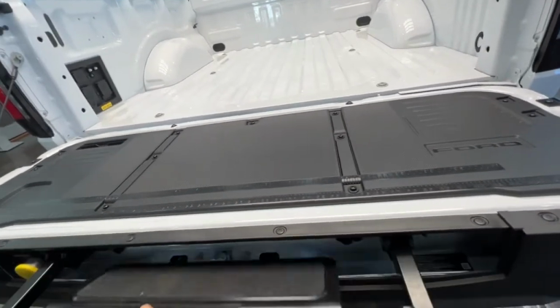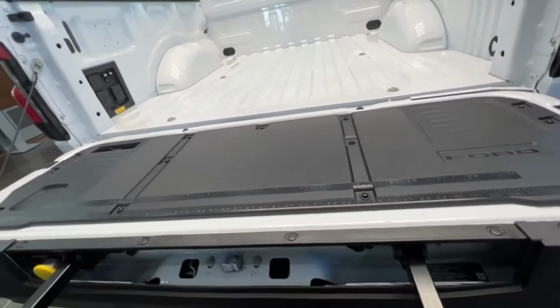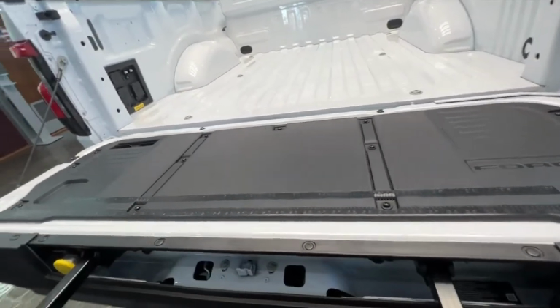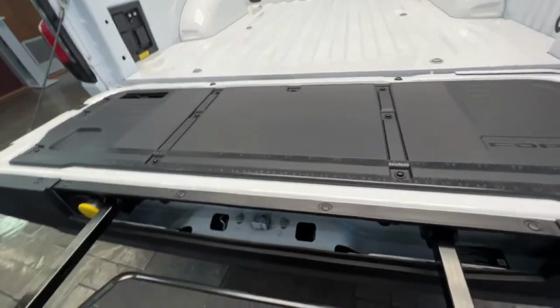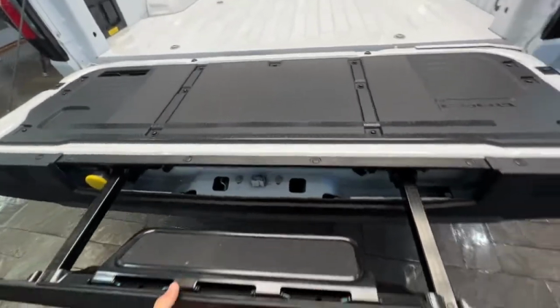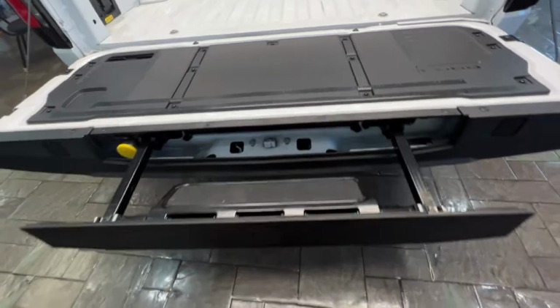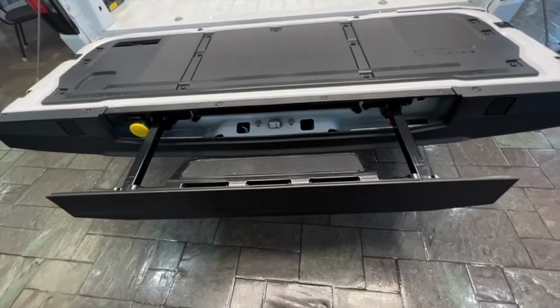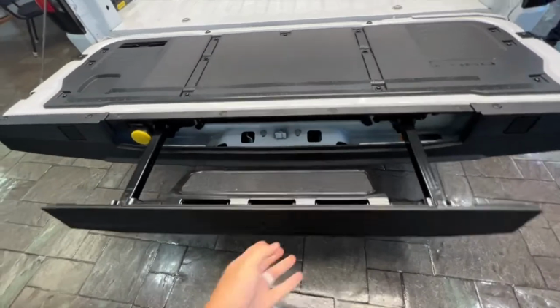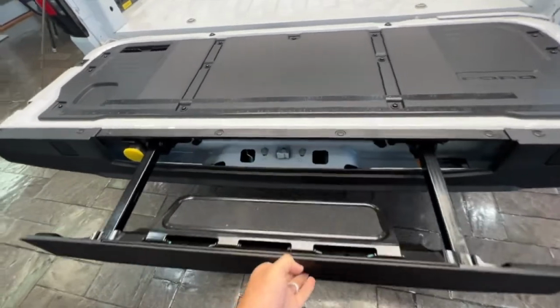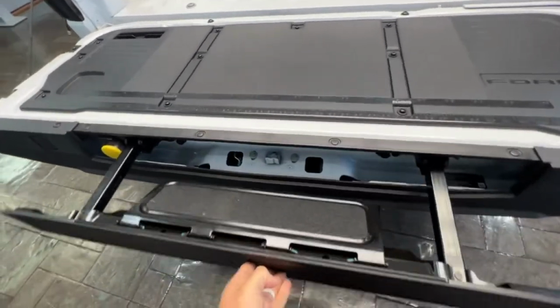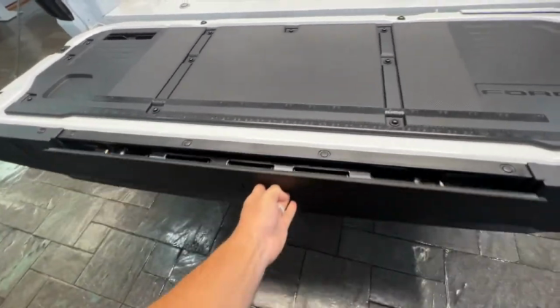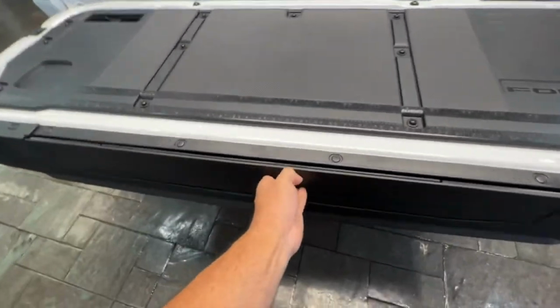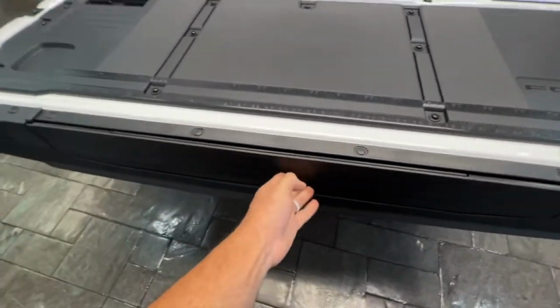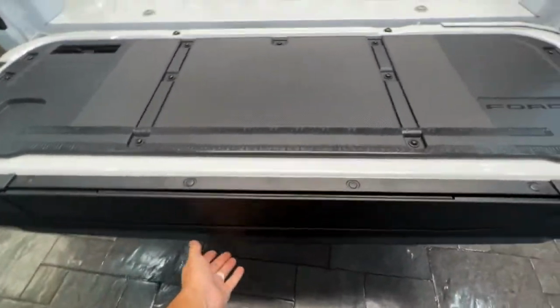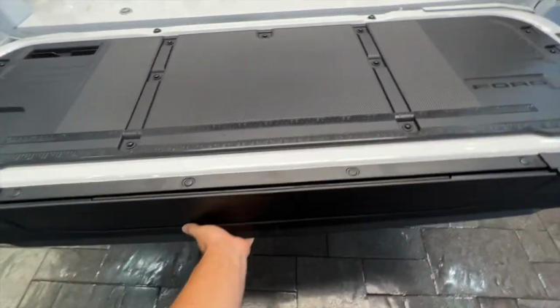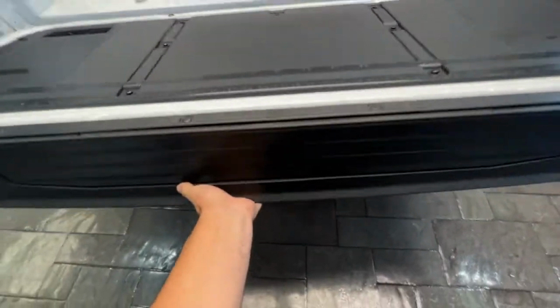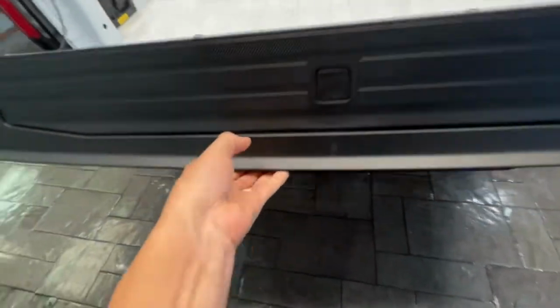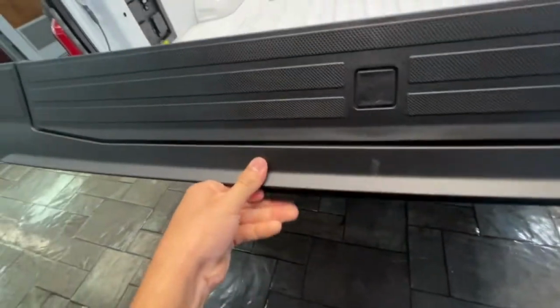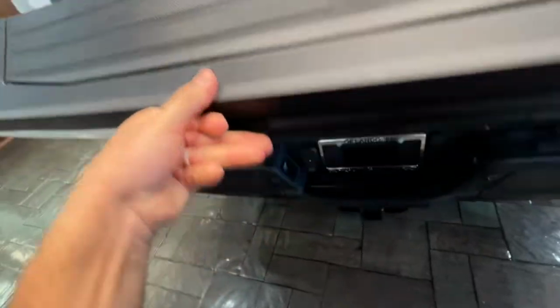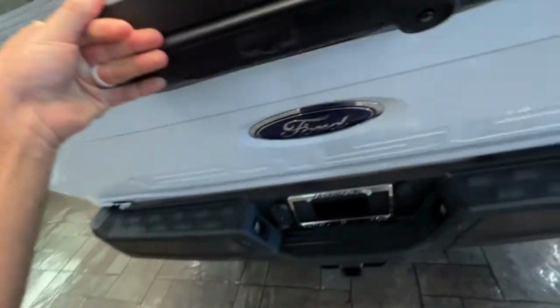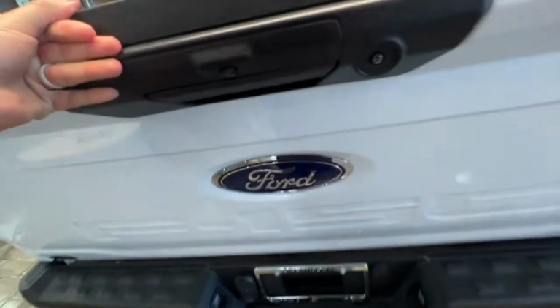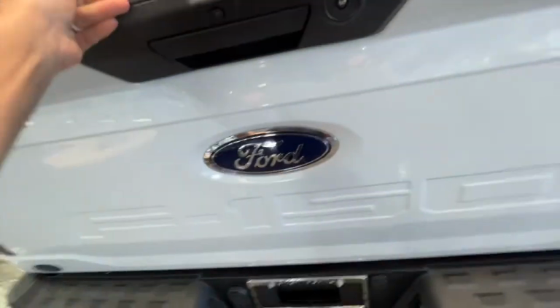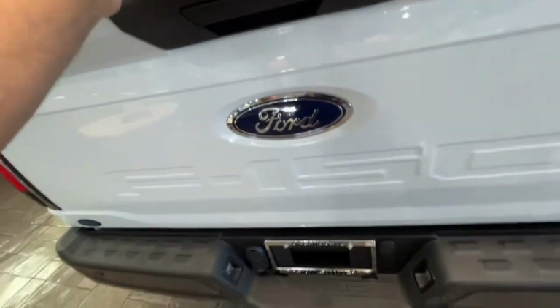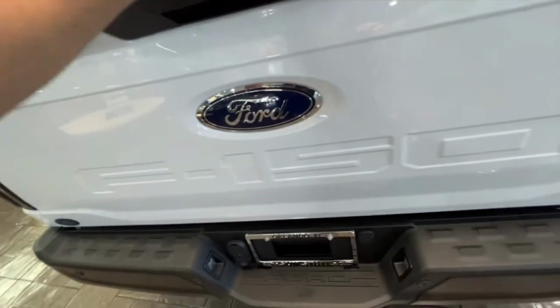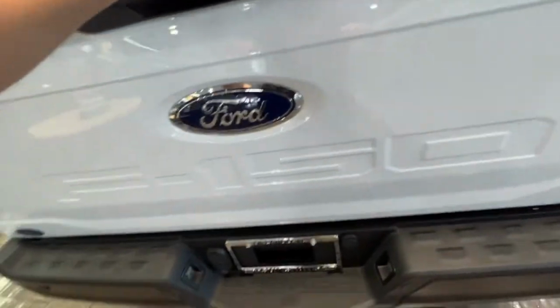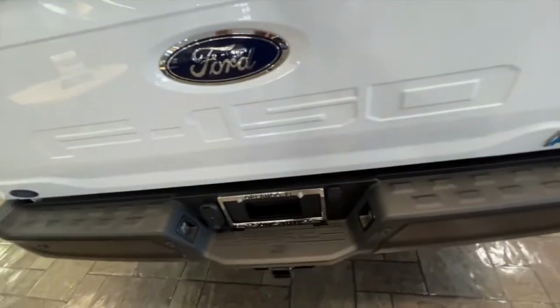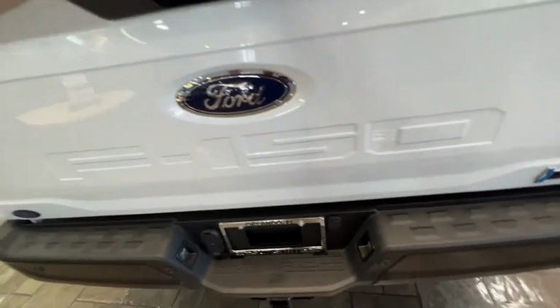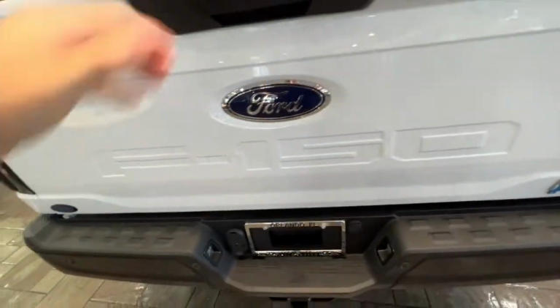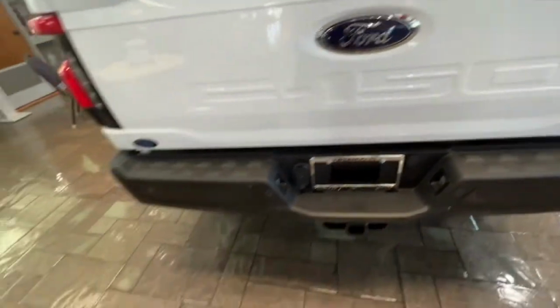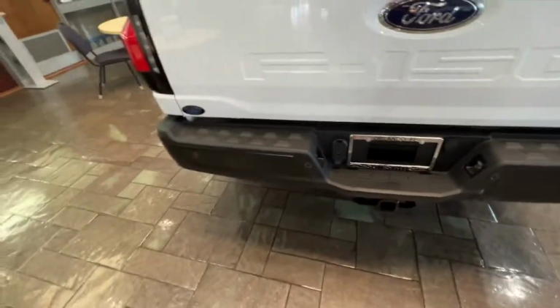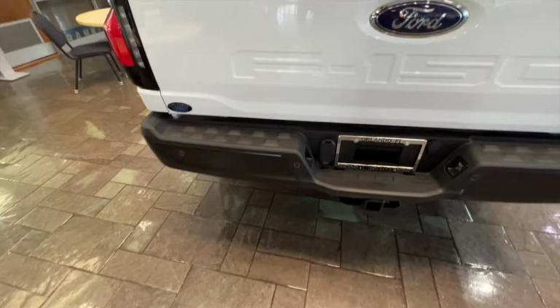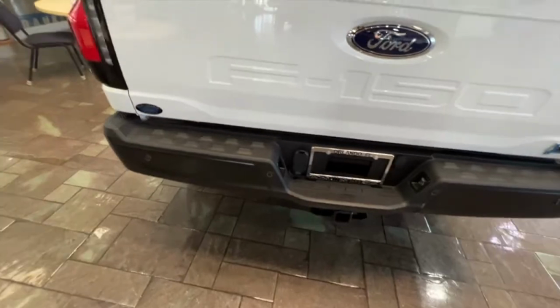This is the Pro — literally the XL equivalent of the Lightning. This is the standard, bare bones truck and it has so much to offer. I was mind blown by how cool it is.